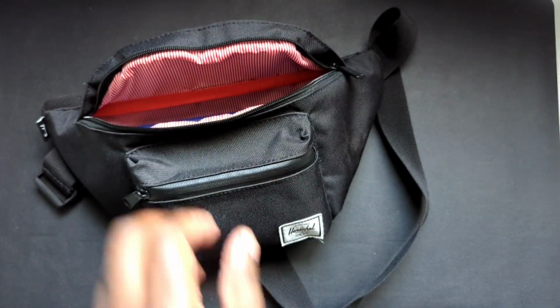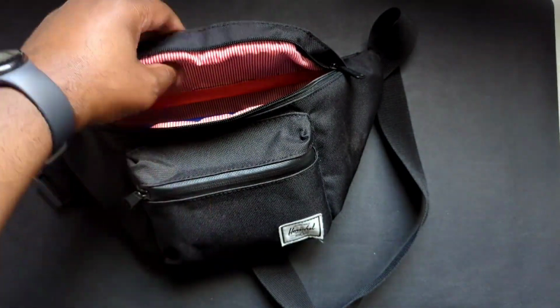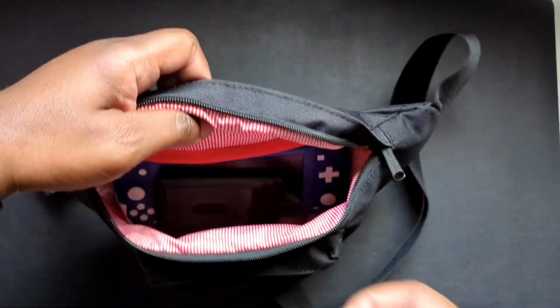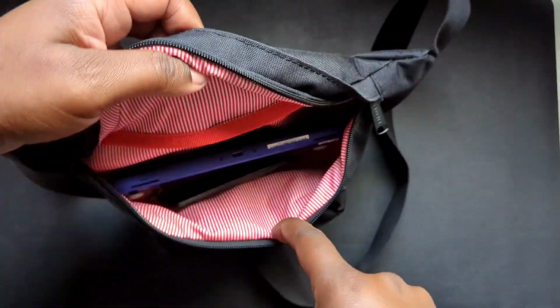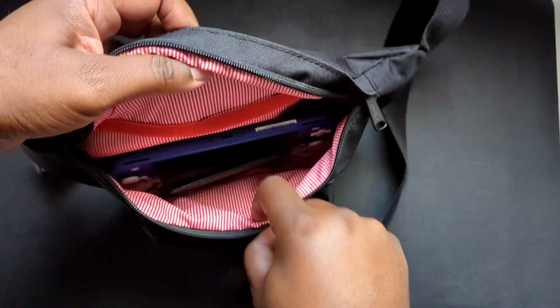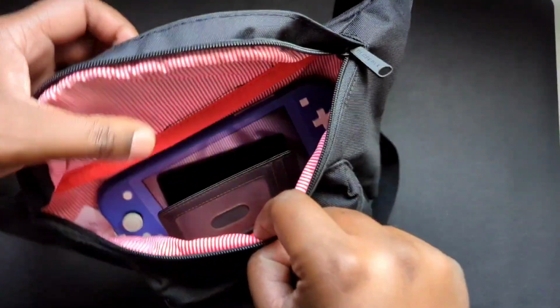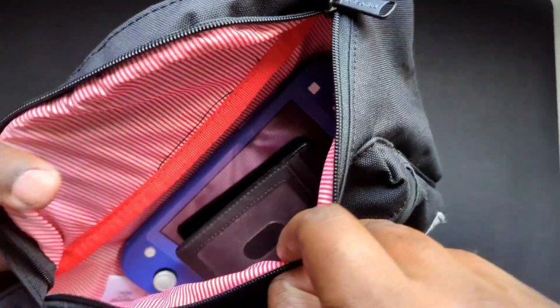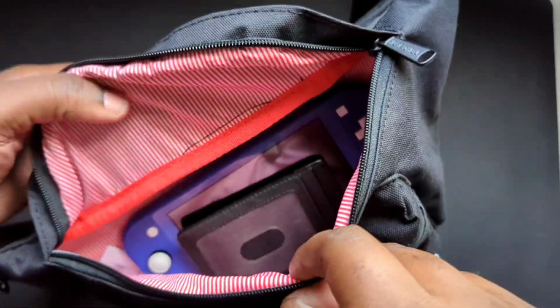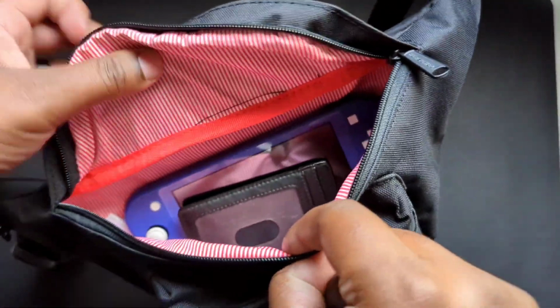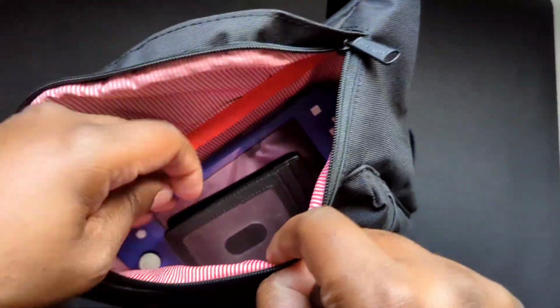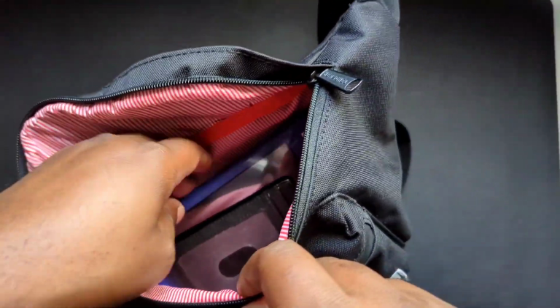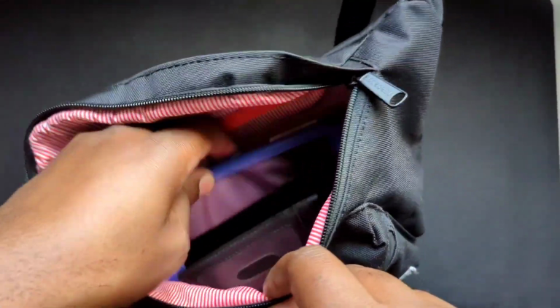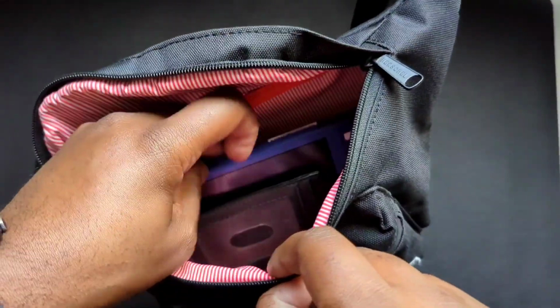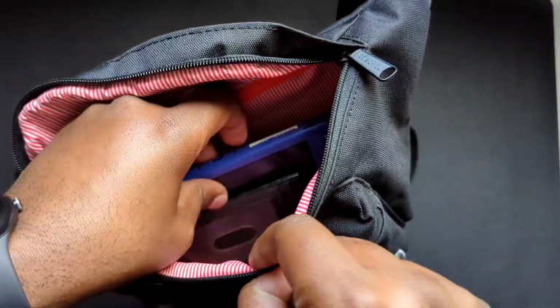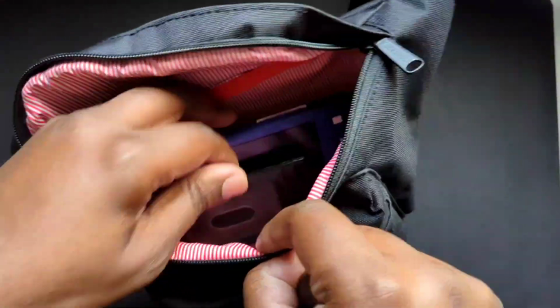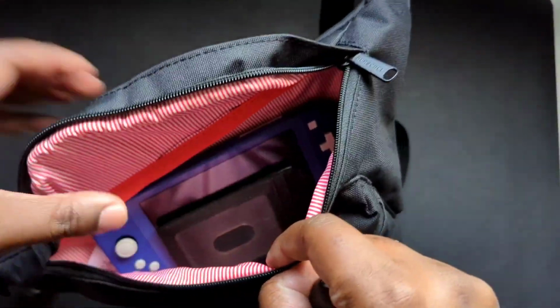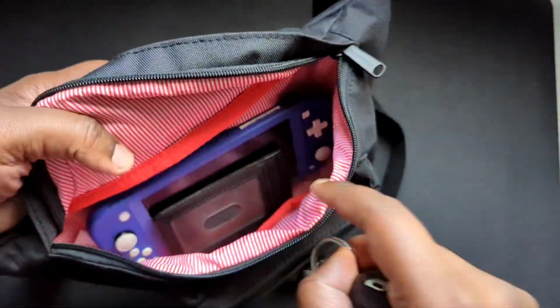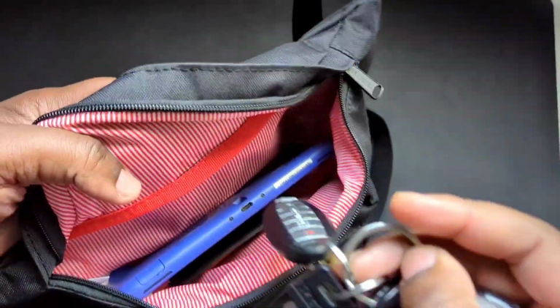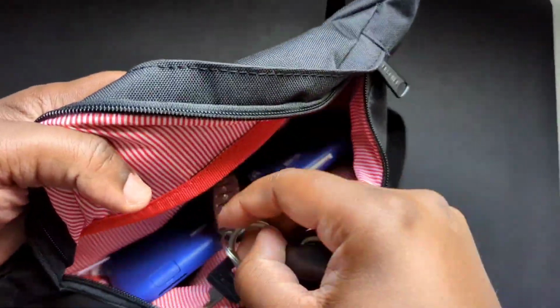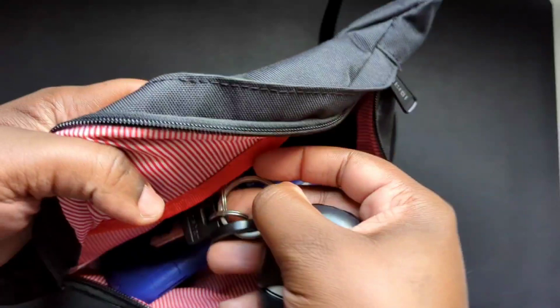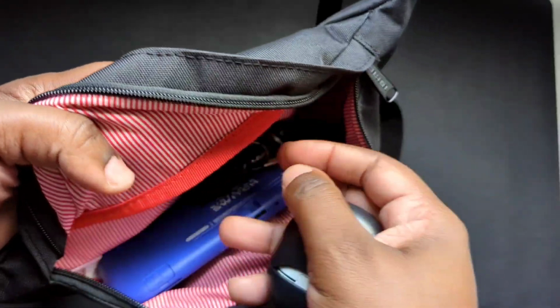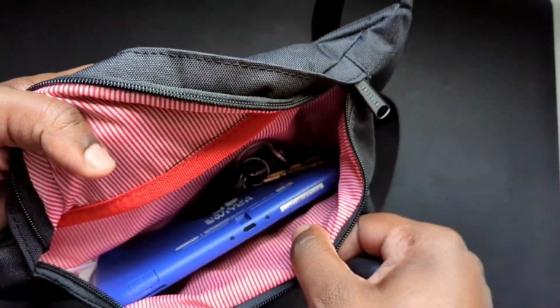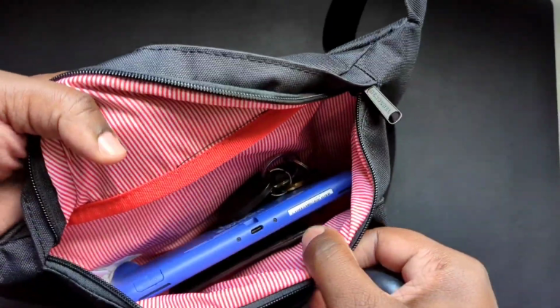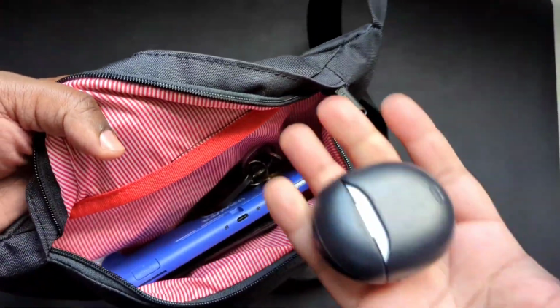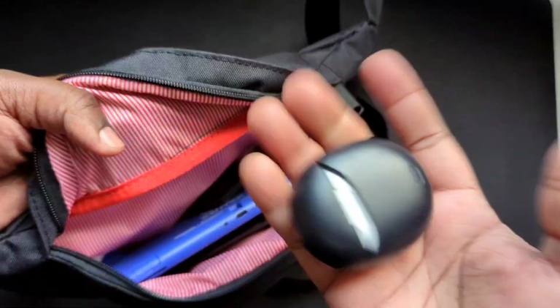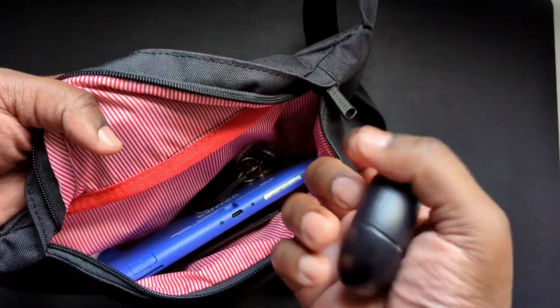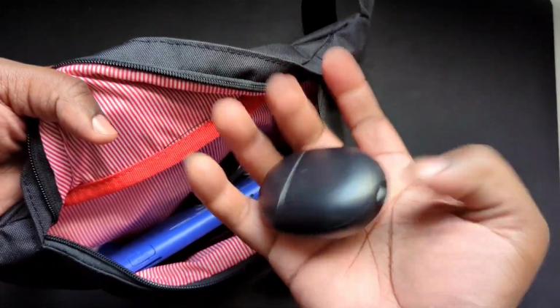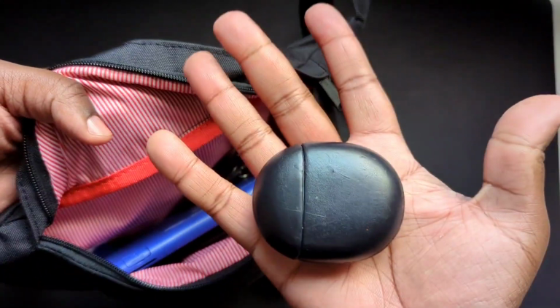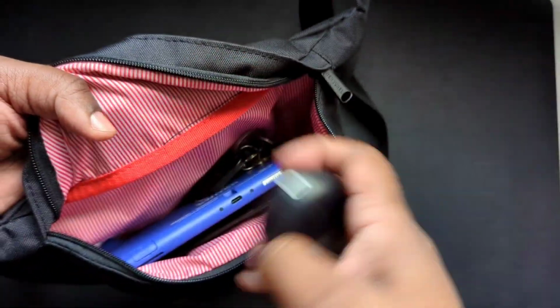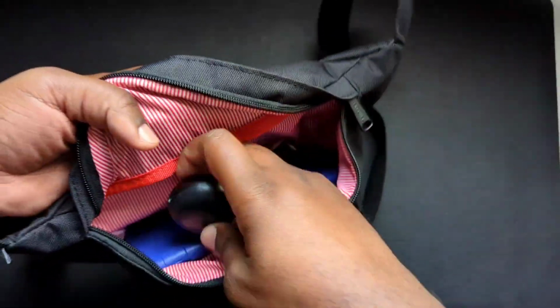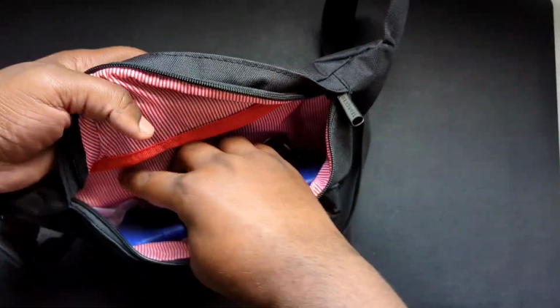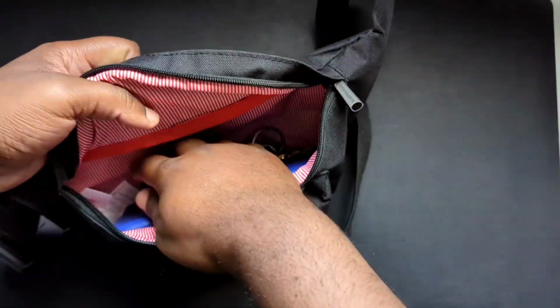In the larger compartment, I'll generally keep my Switch, wallet, keys, and my Pixel Buds Pro.